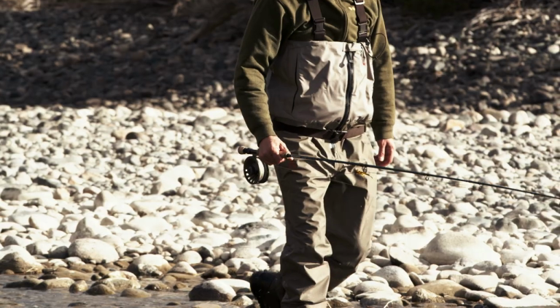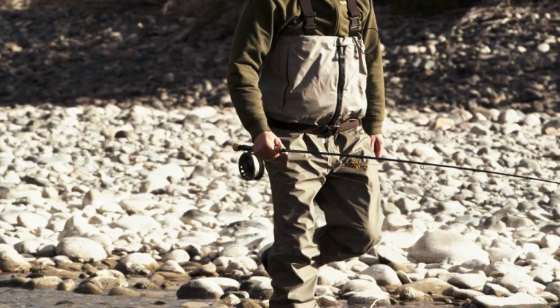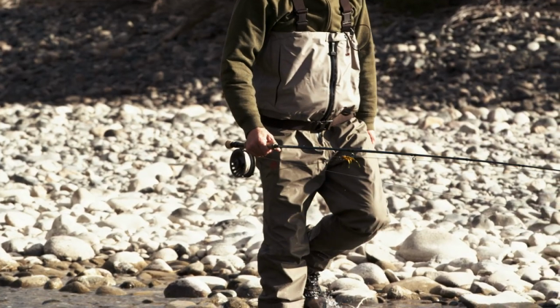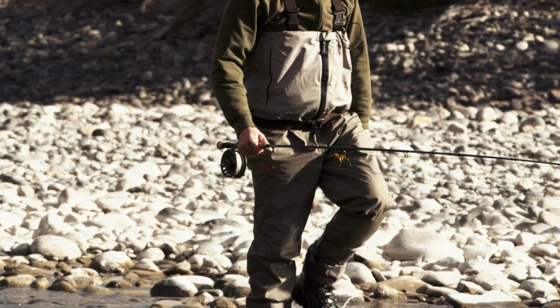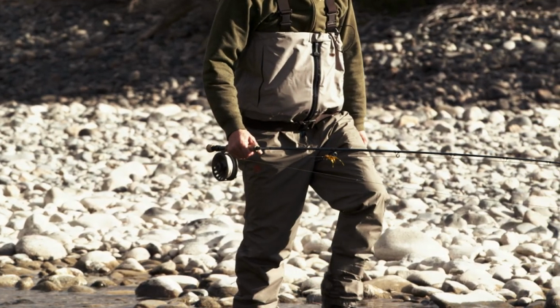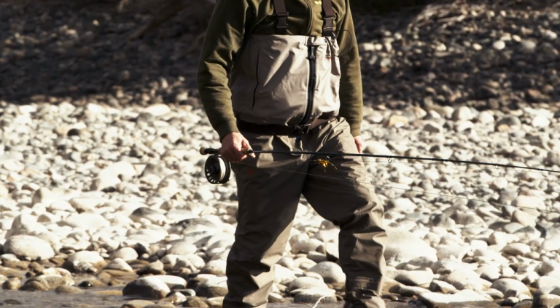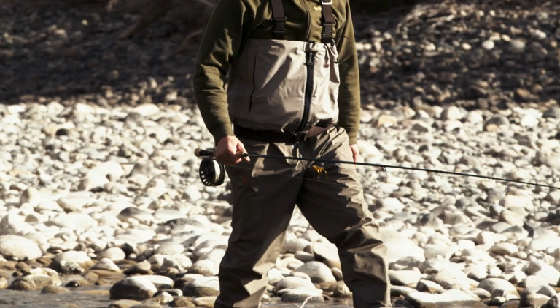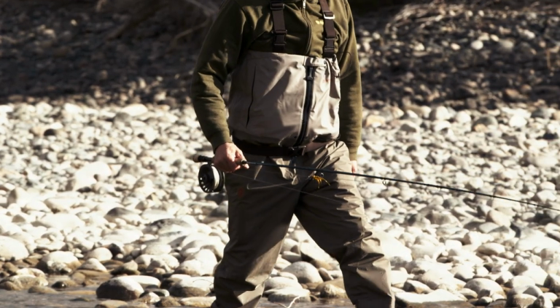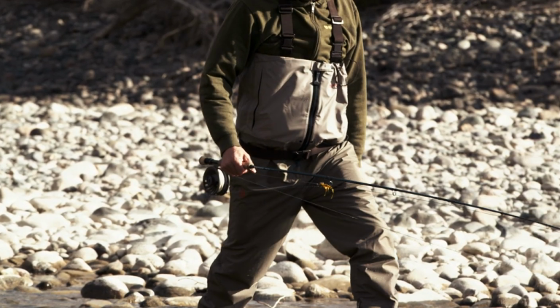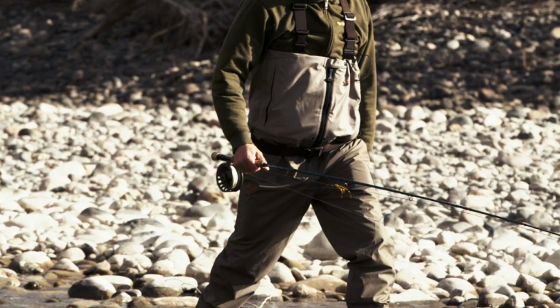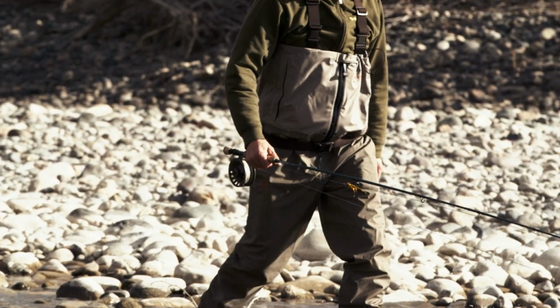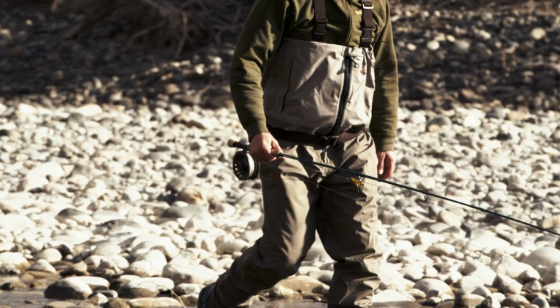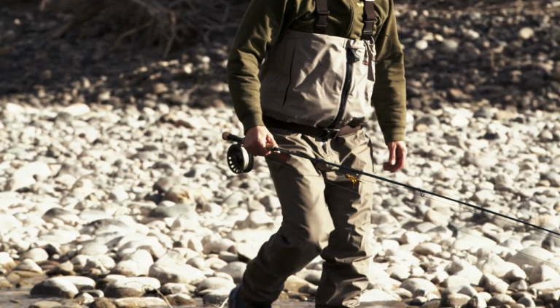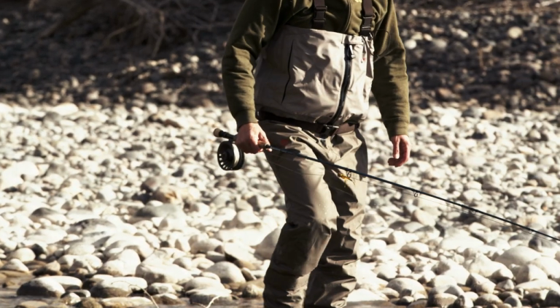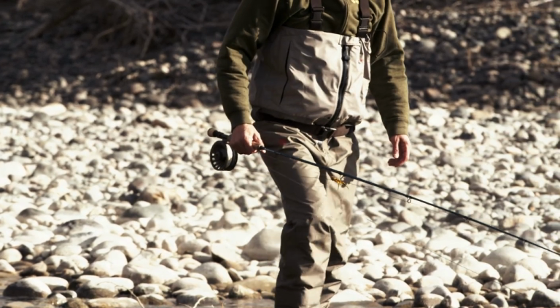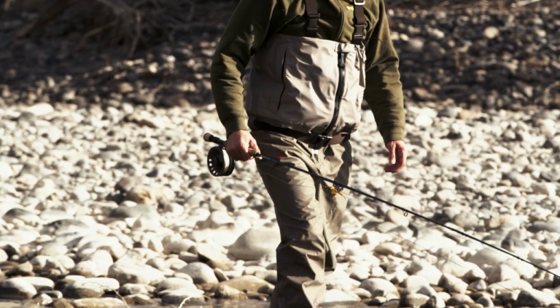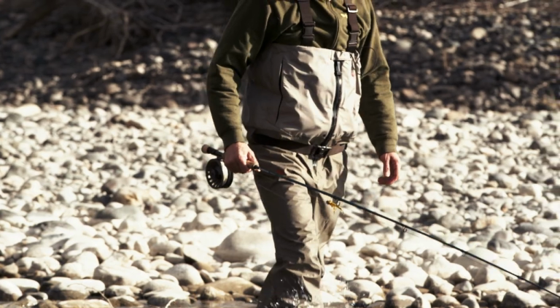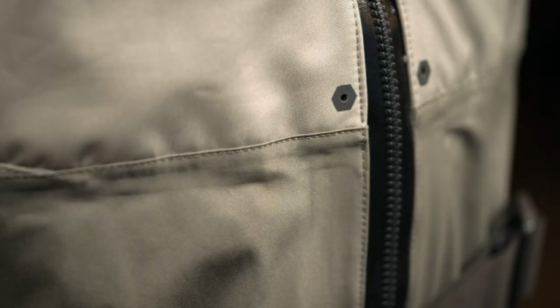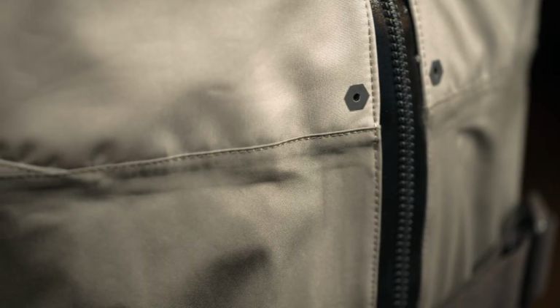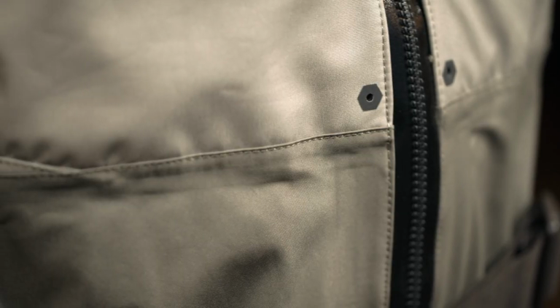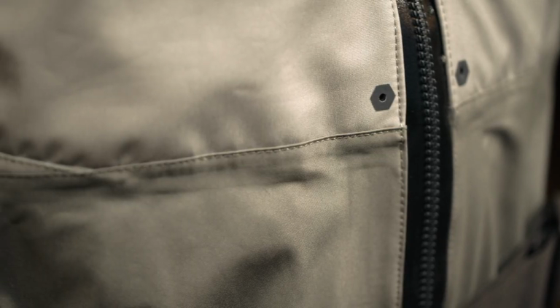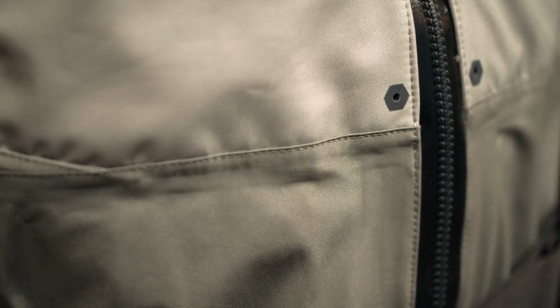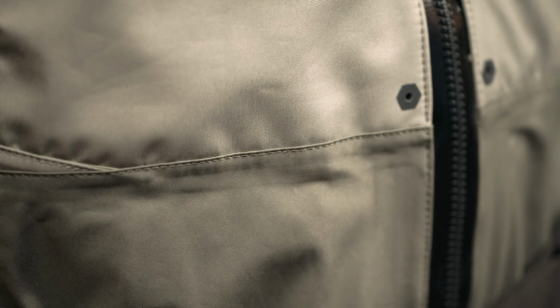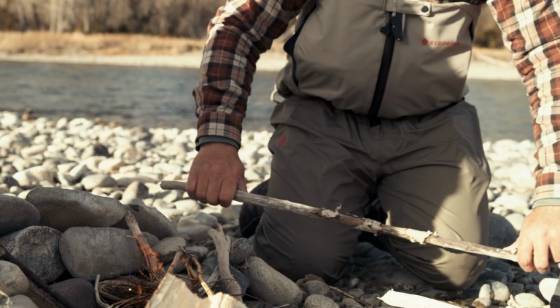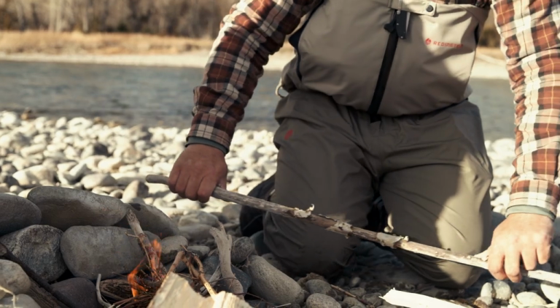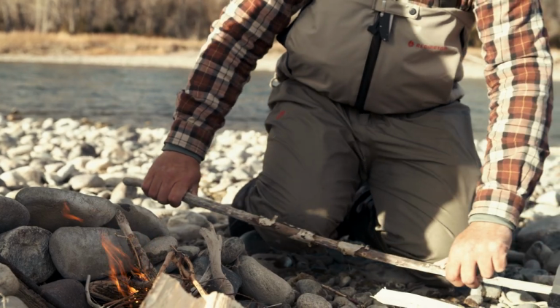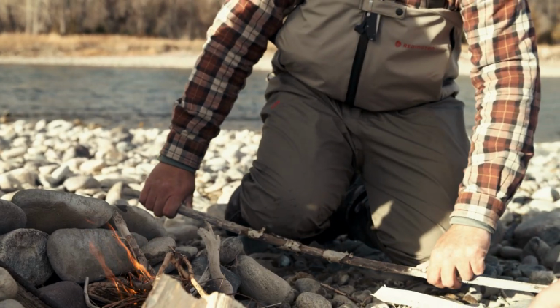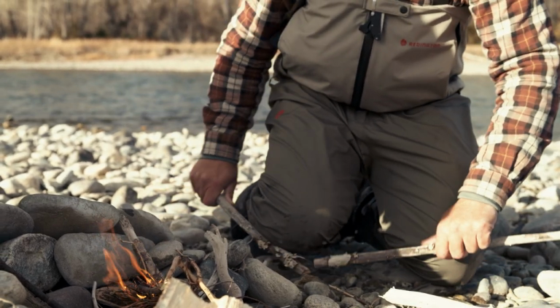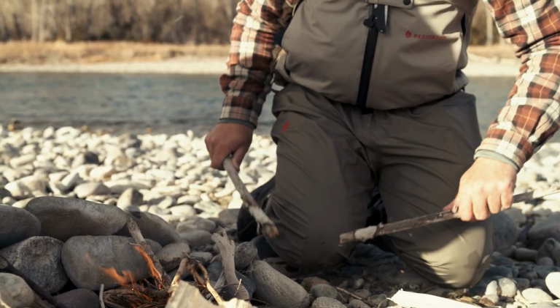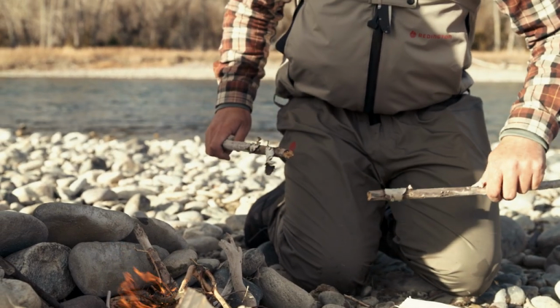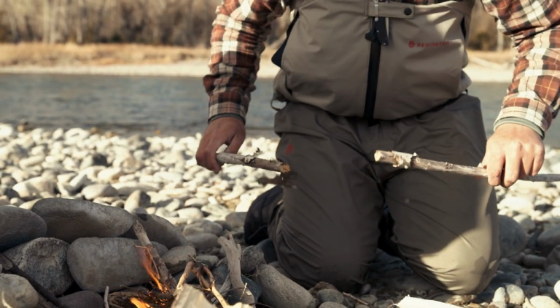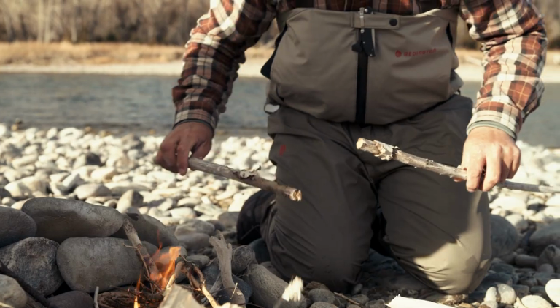The three-layer upper material provides uncompromising movement and breathability, while the four-layer lower provides increased durability and longevity, so you can put these waders to the test season after season.